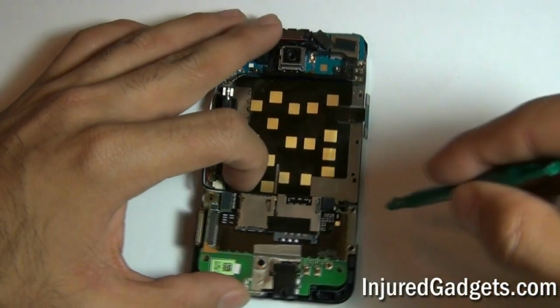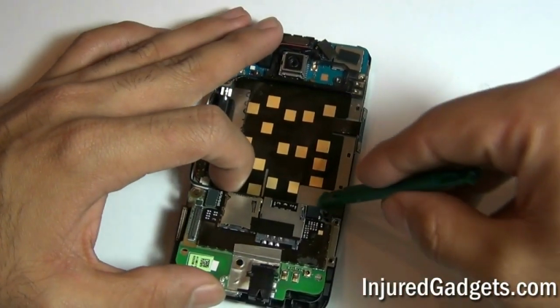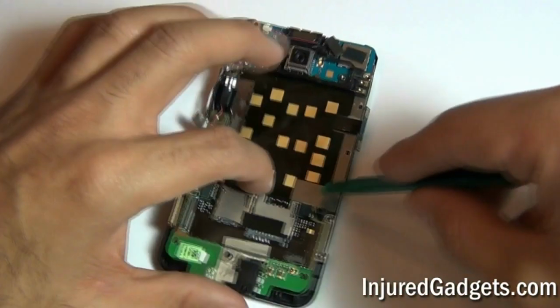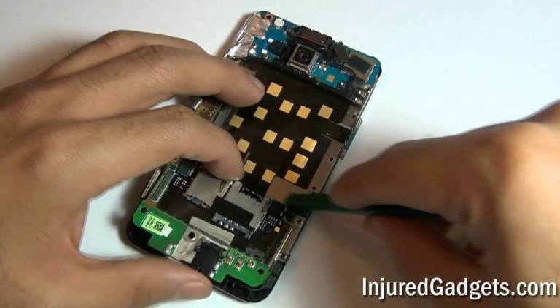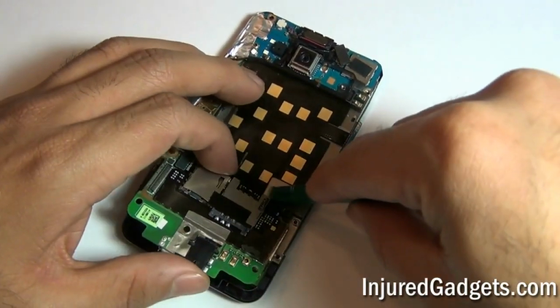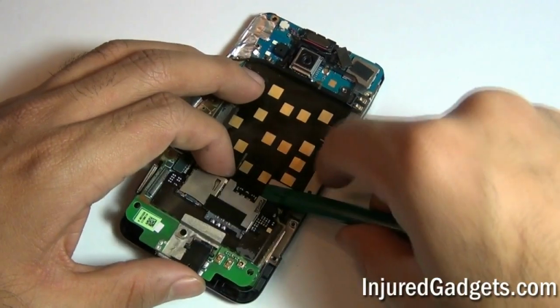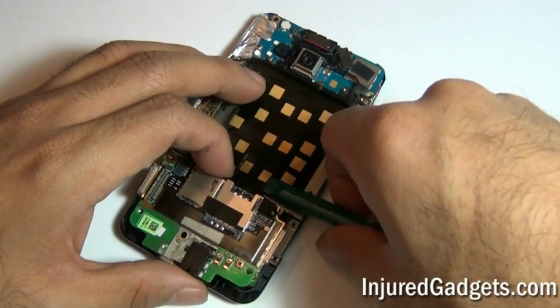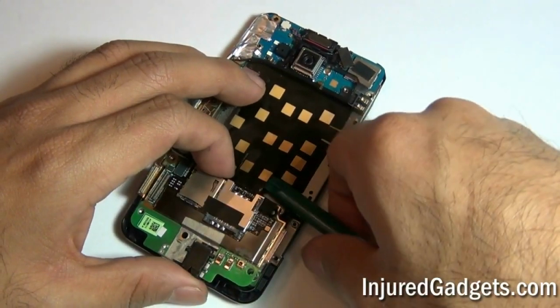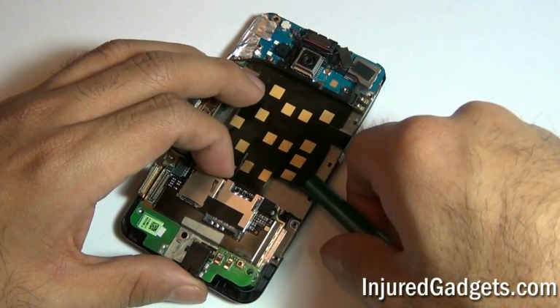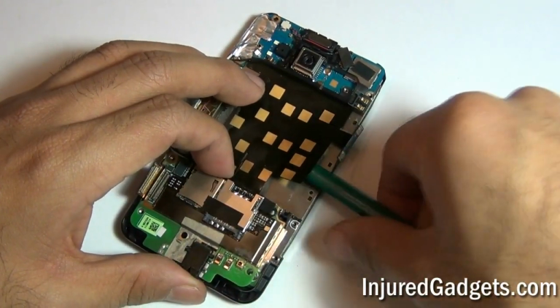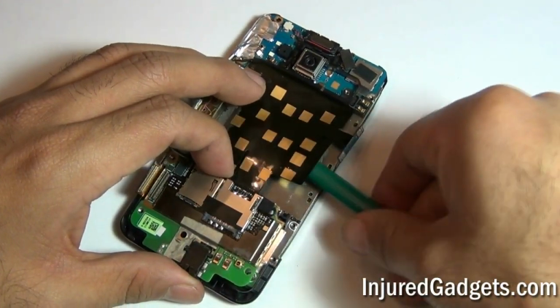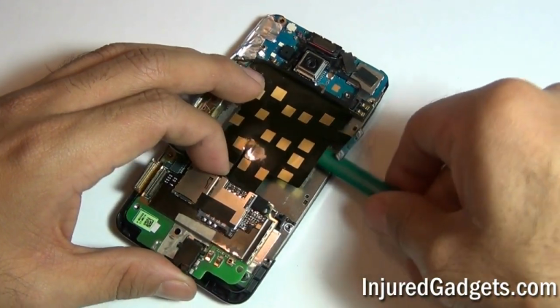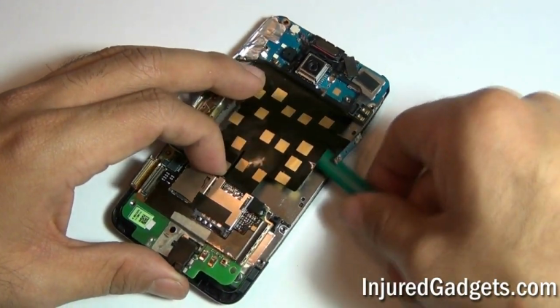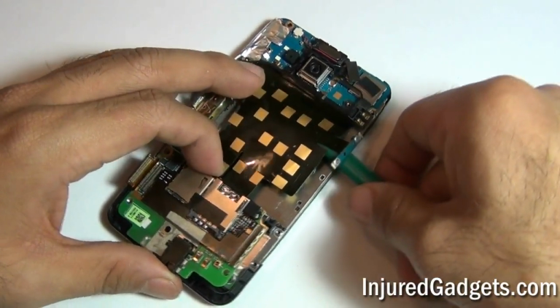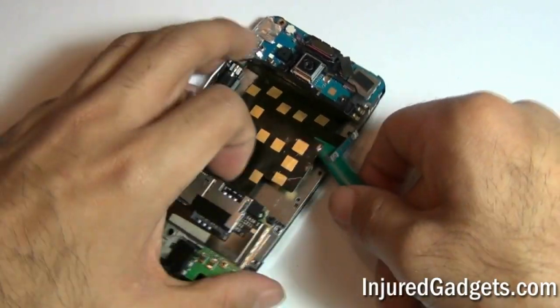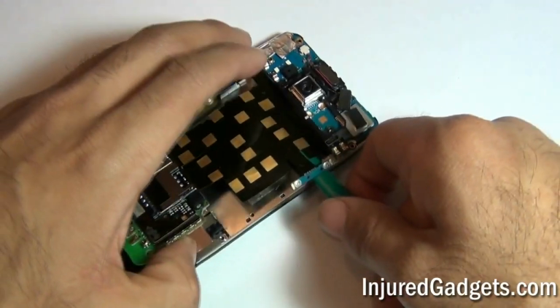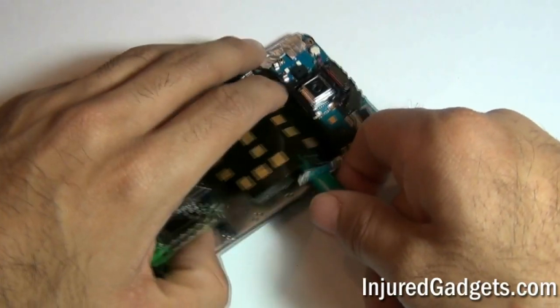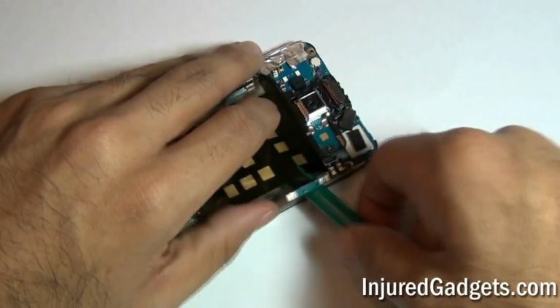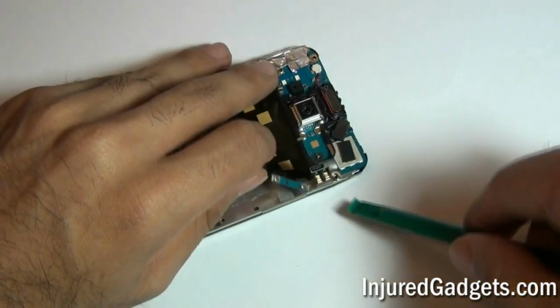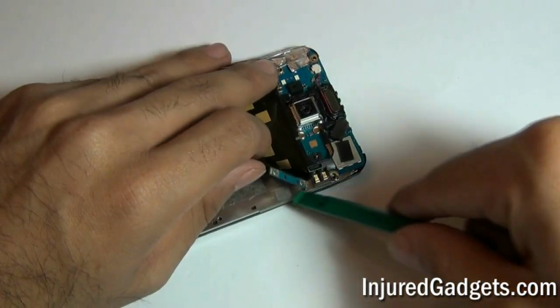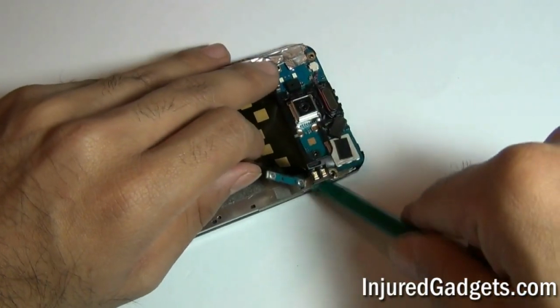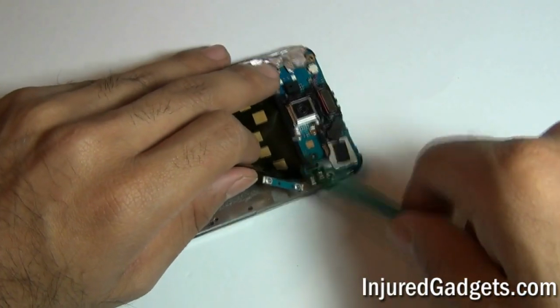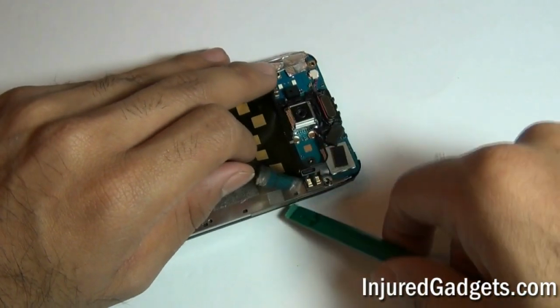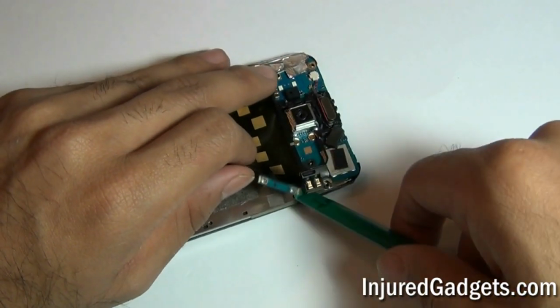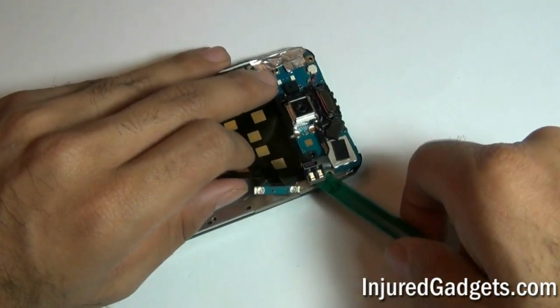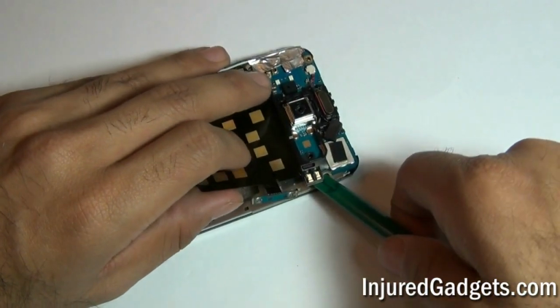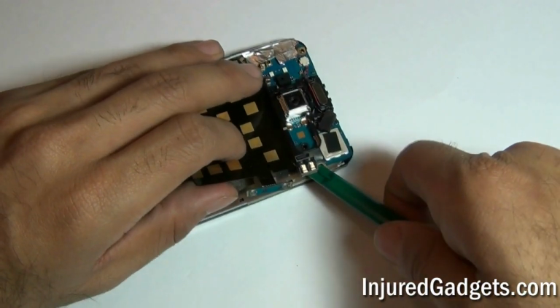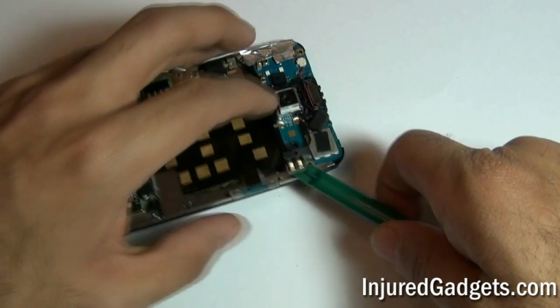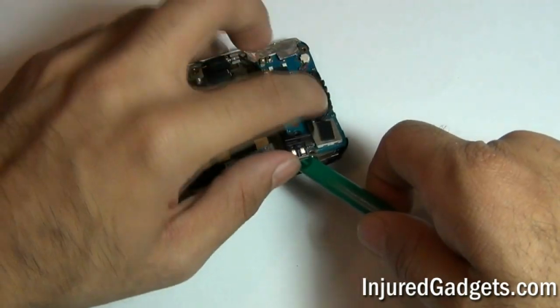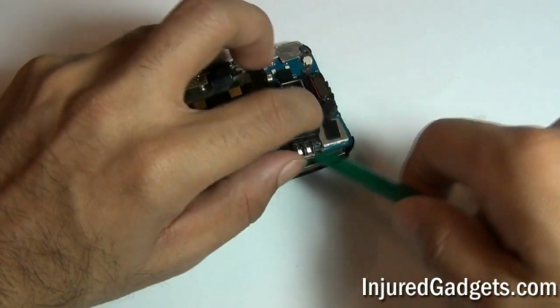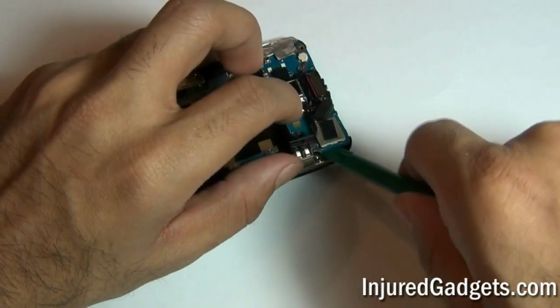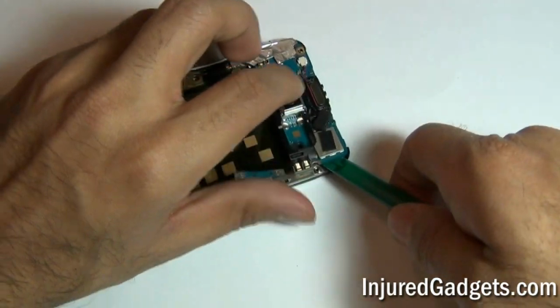With all the screws from the board now released, you can go ahead and release the motherboard from the LCD digitizer panel assembly. Be careful, as the motherboard is held in with some adhesive underneath it, so you will need to carefully pry it up.